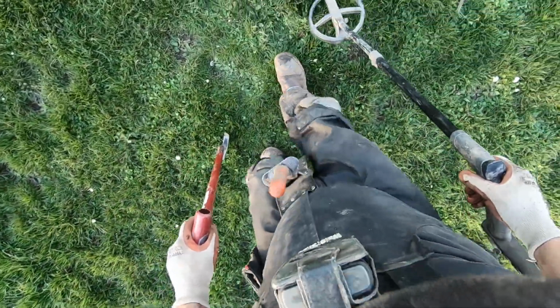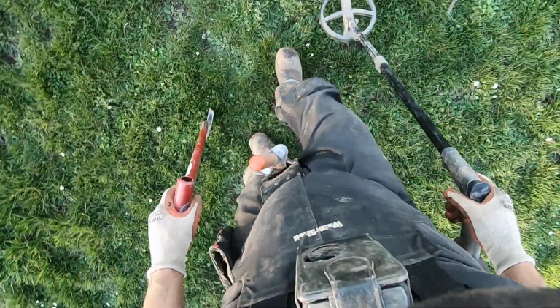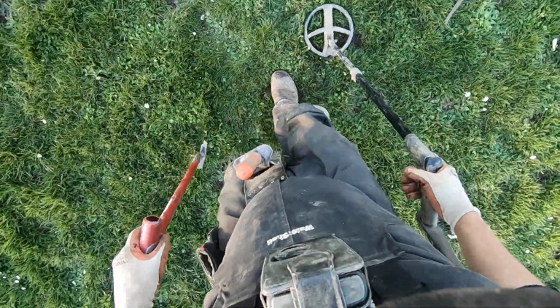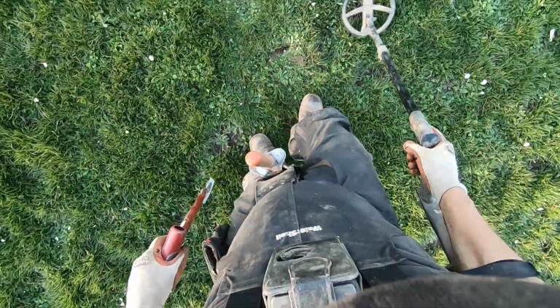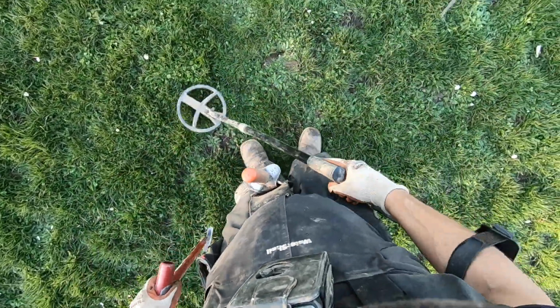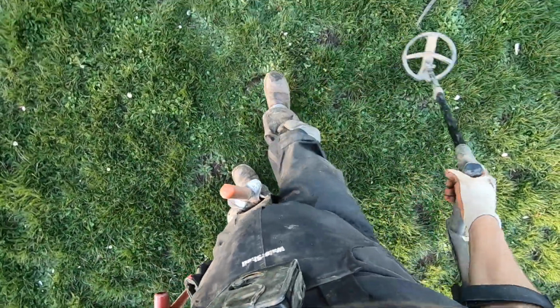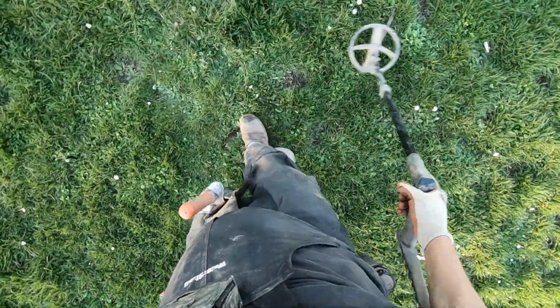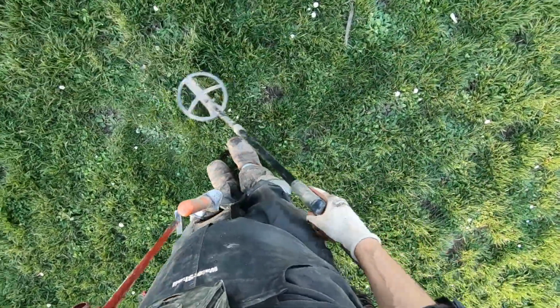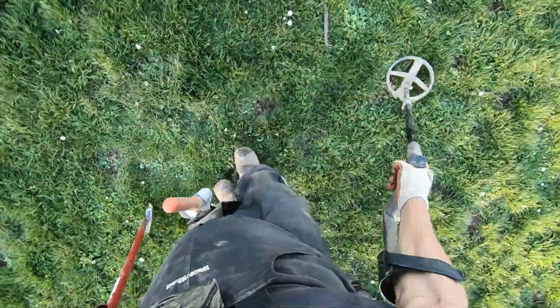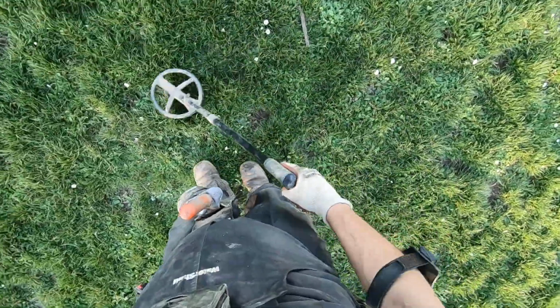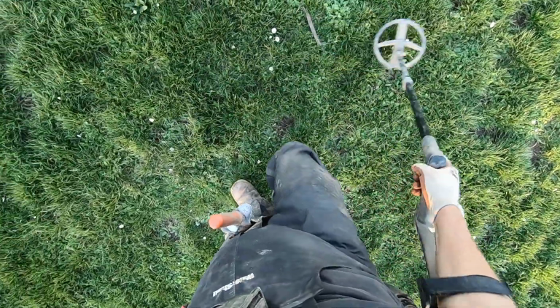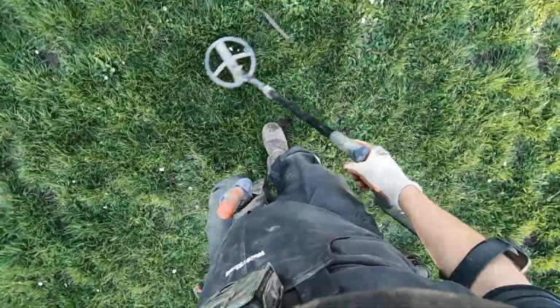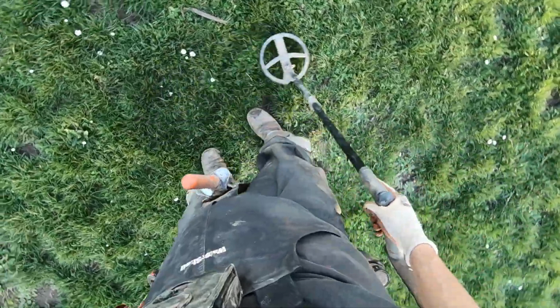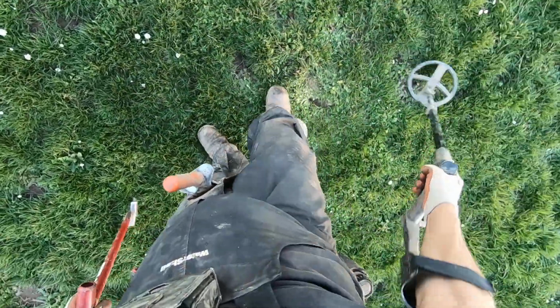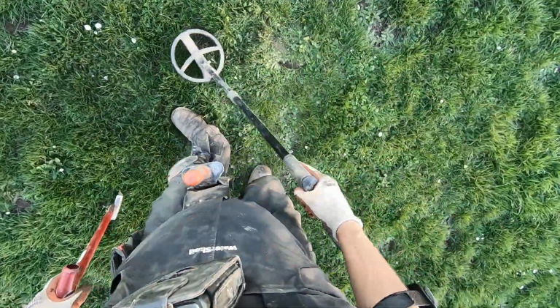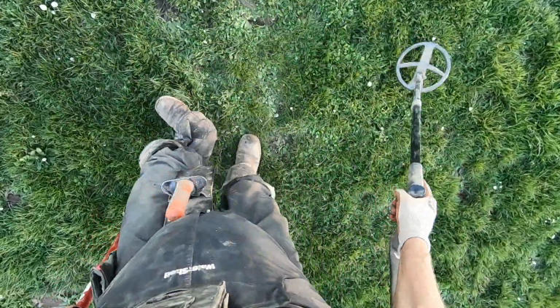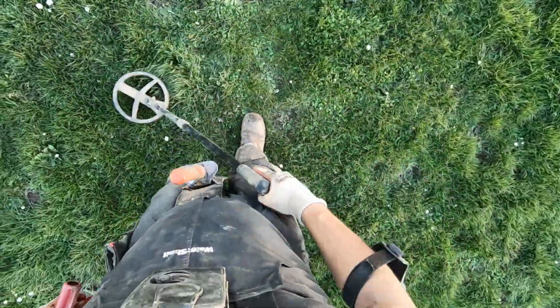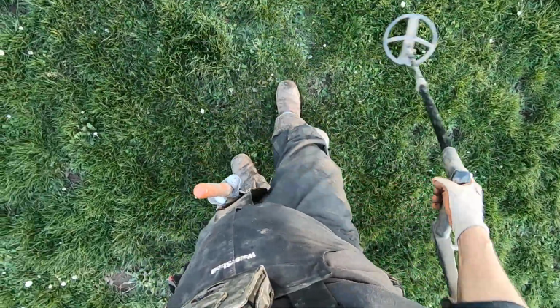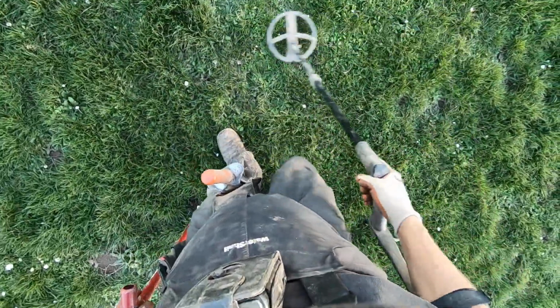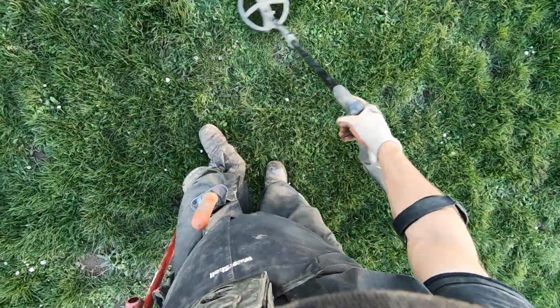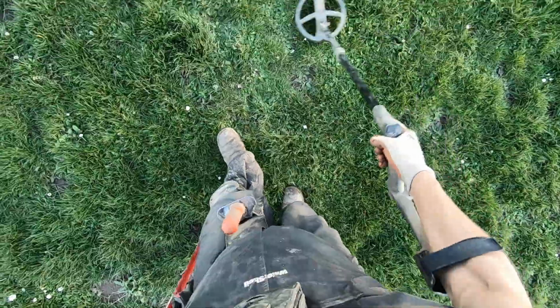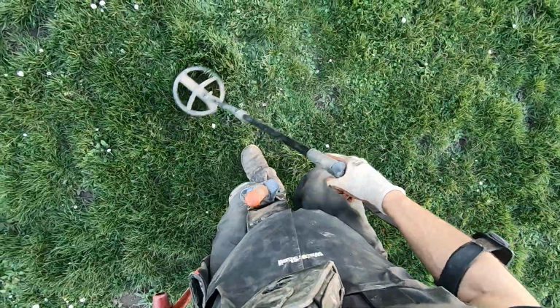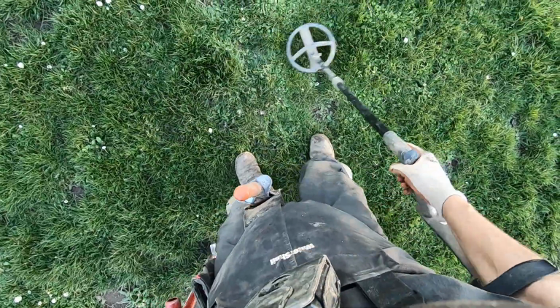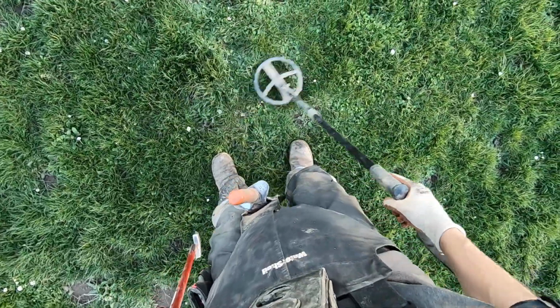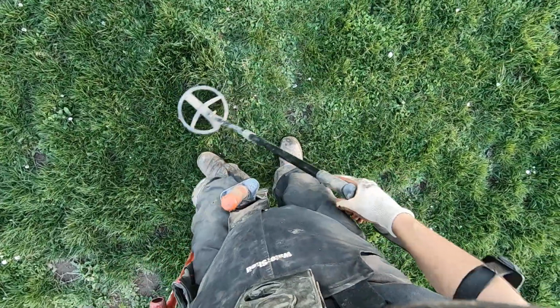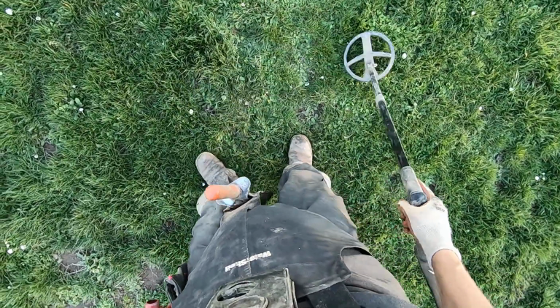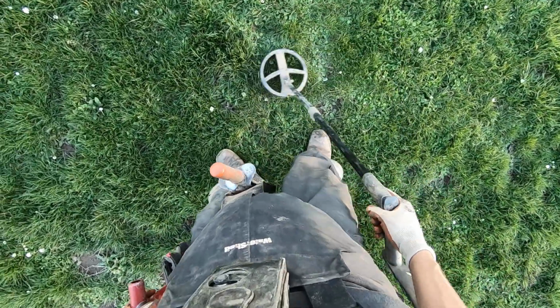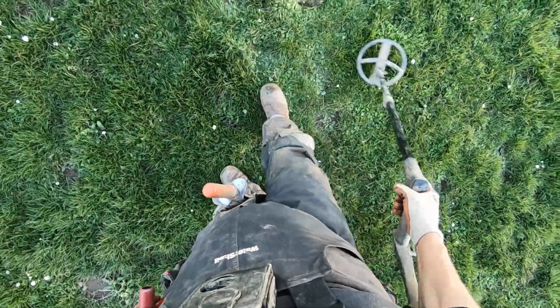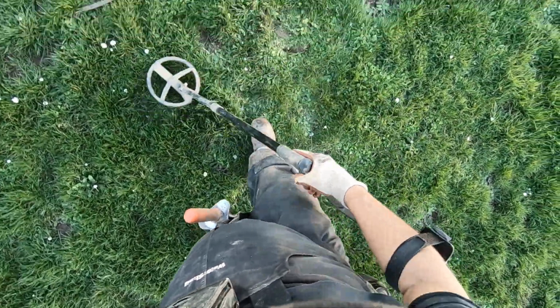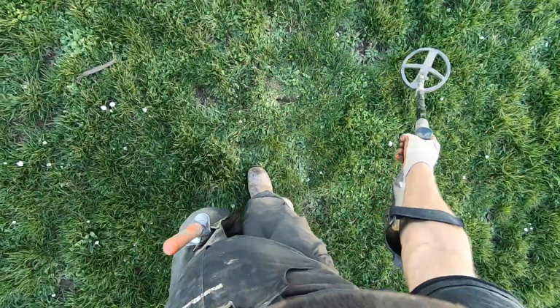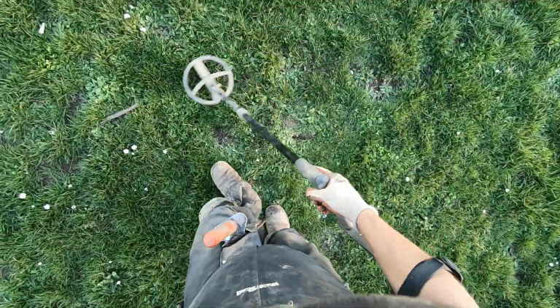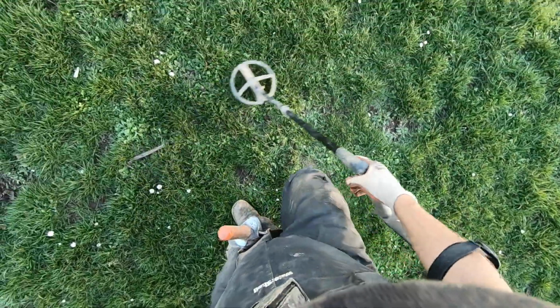This soil is just so mushy — it just flattens right back out. A little bit of falsing action going on here.